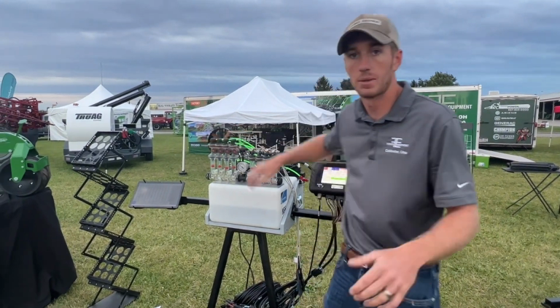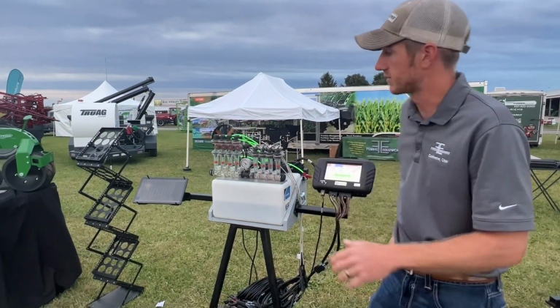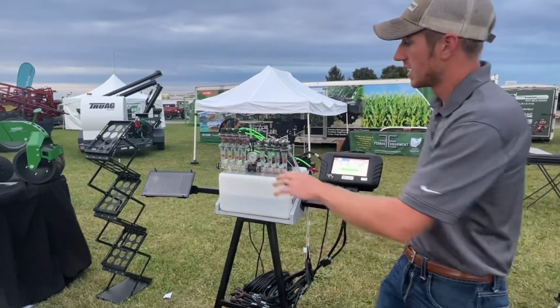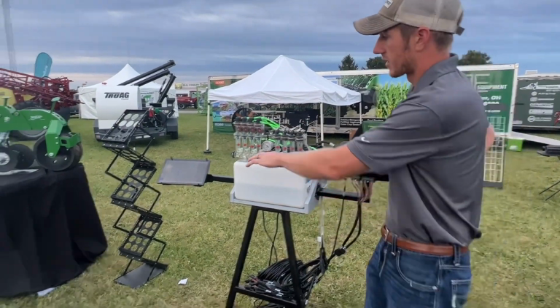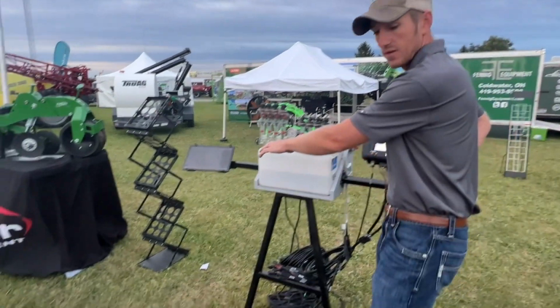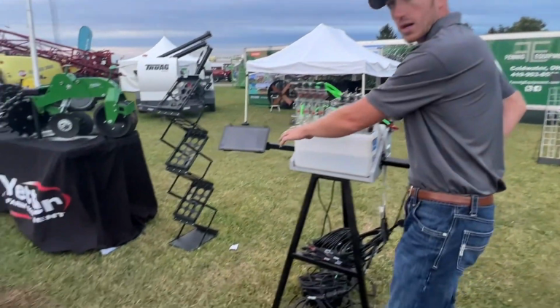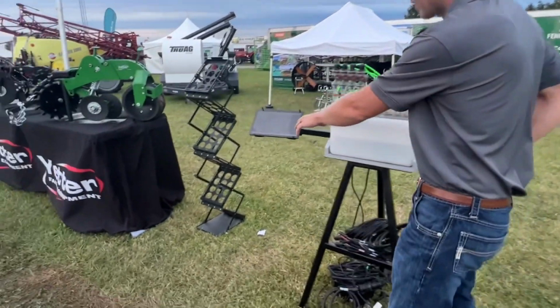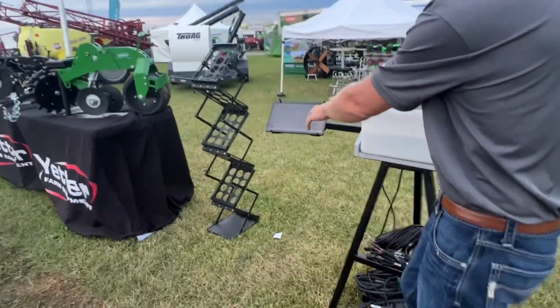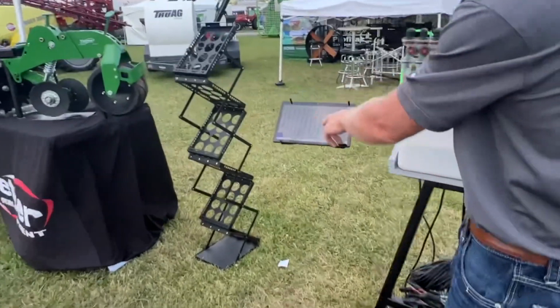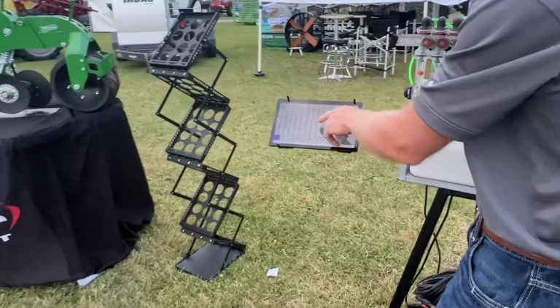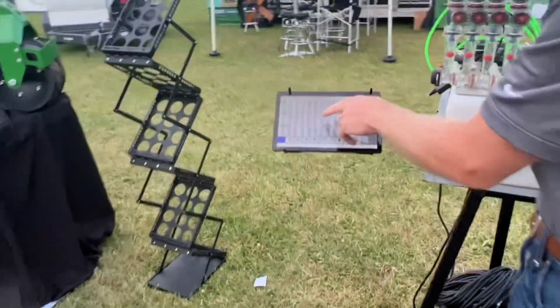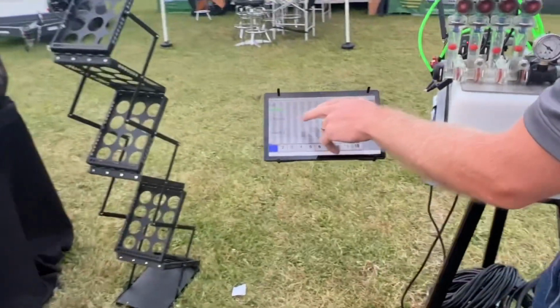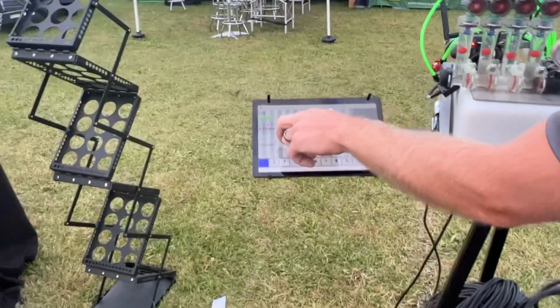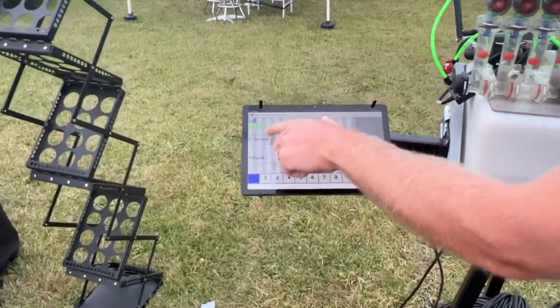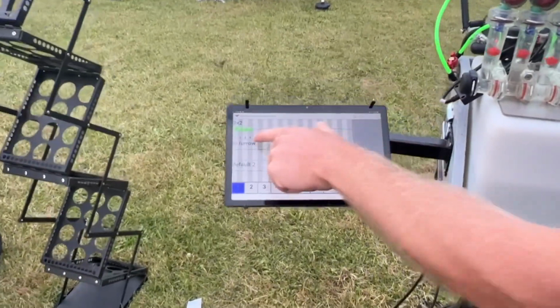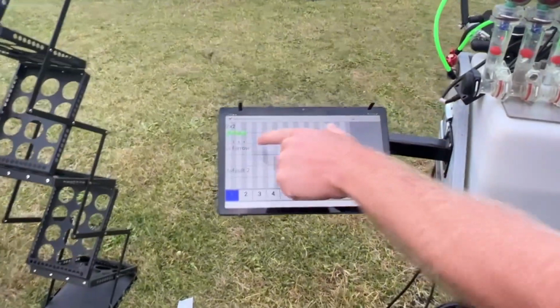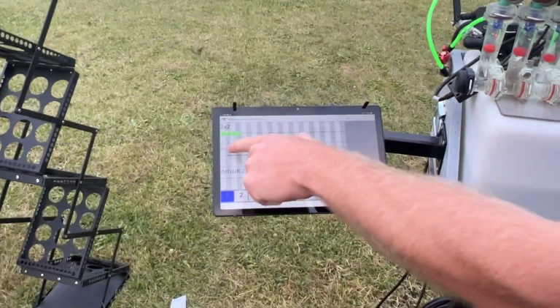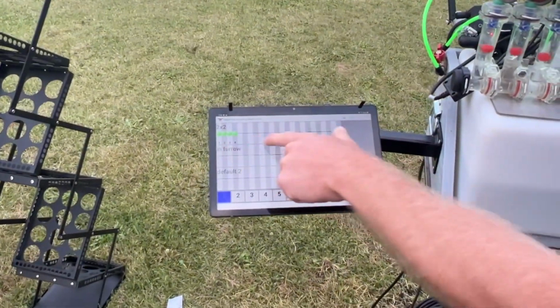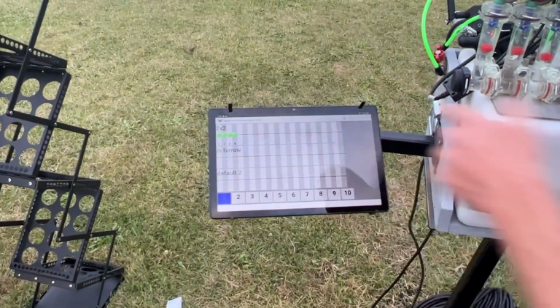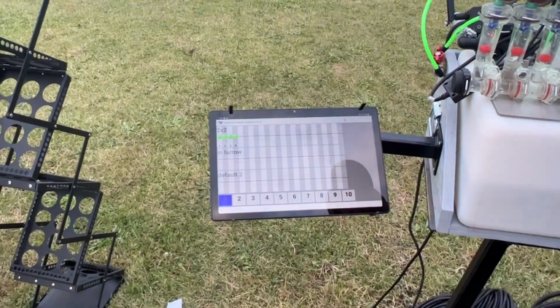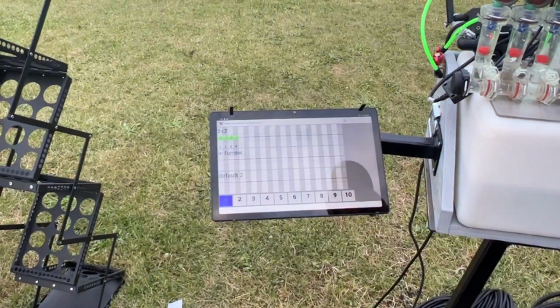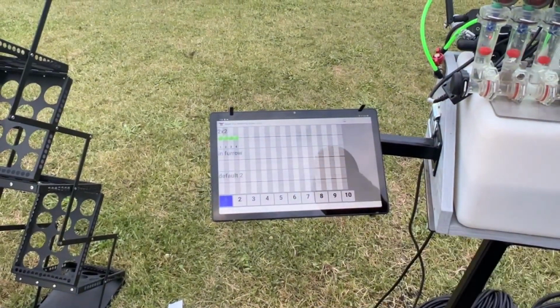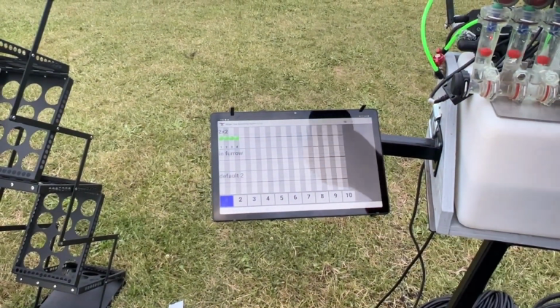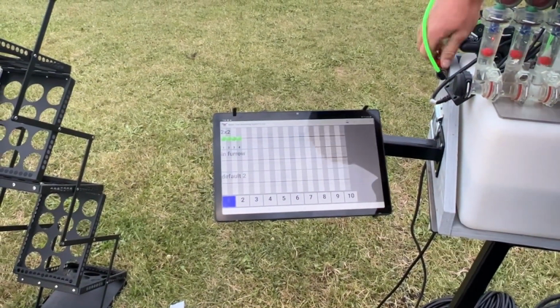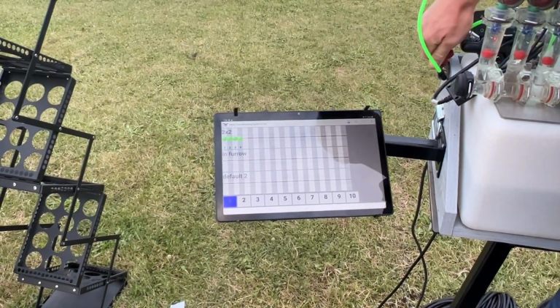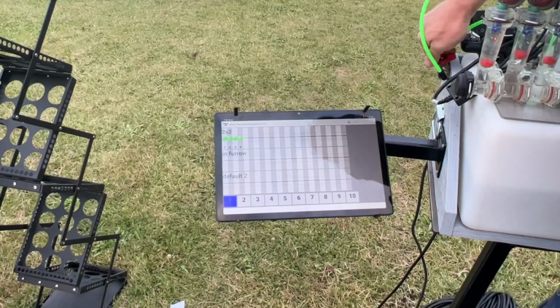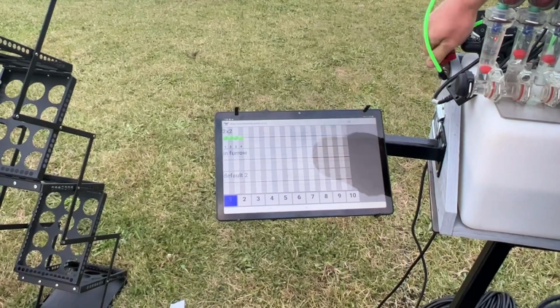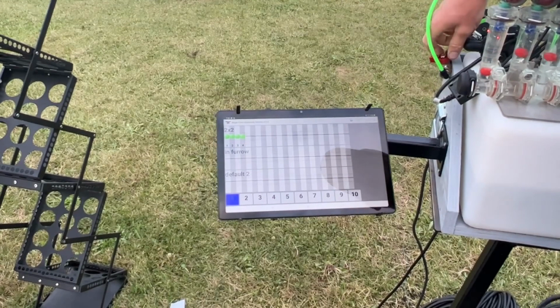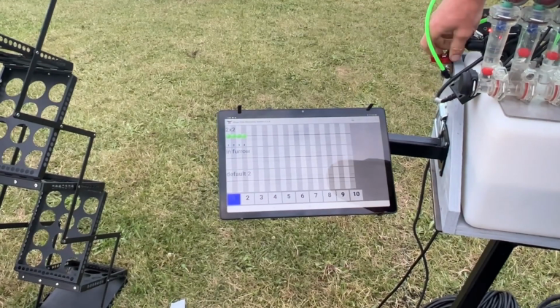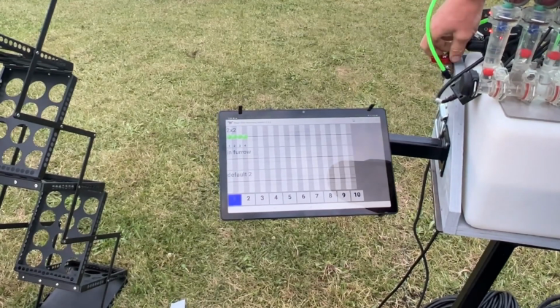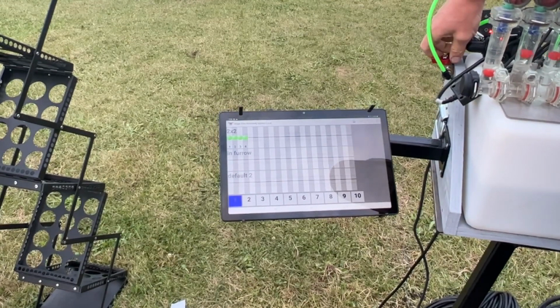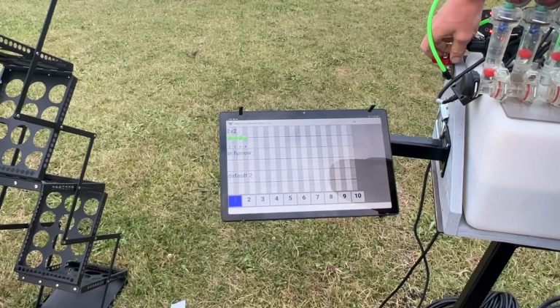So we use the Vanguard on side dress applicators and the Wilger on a lot of planters. Now if you come over here to where you can see this screen, you can see those balls floating — that is where the balls are at in line.